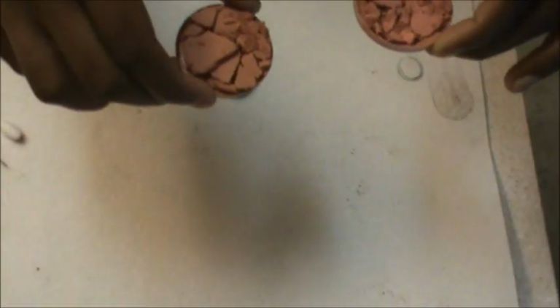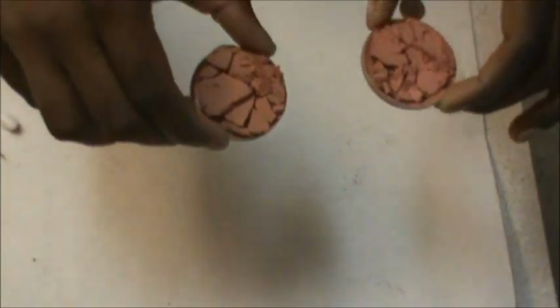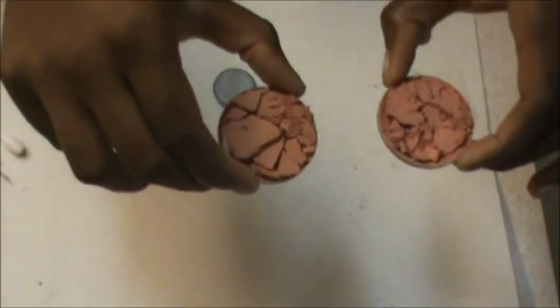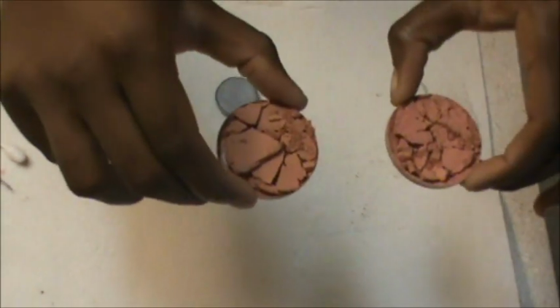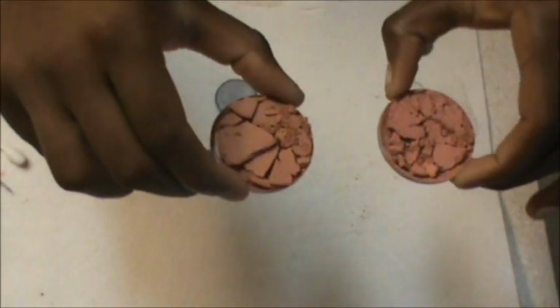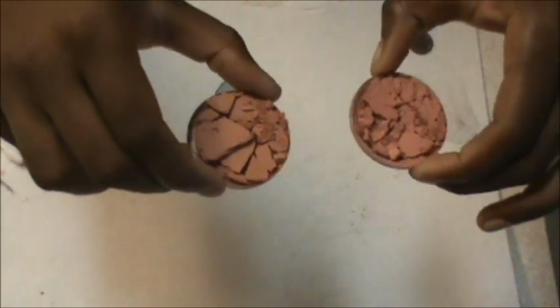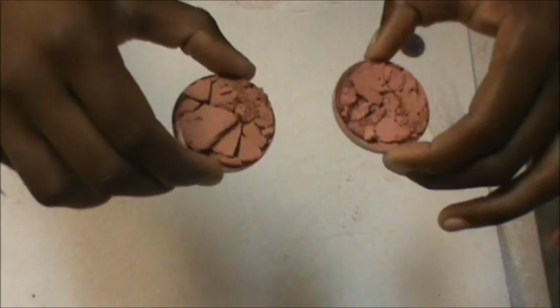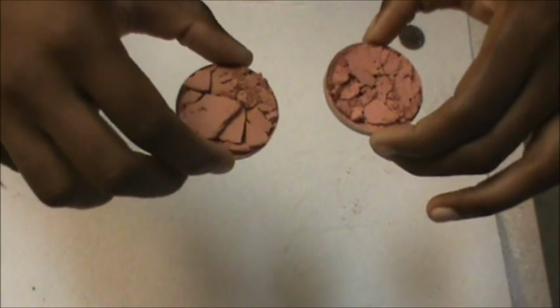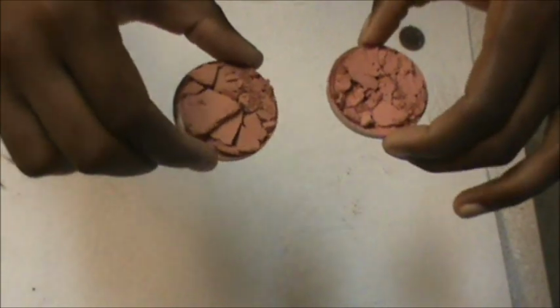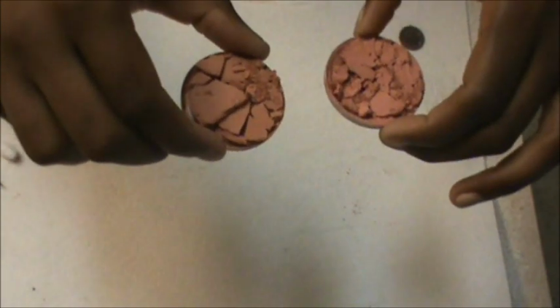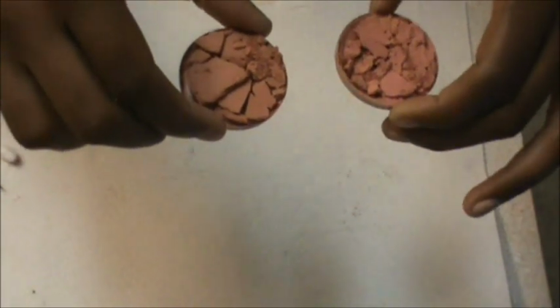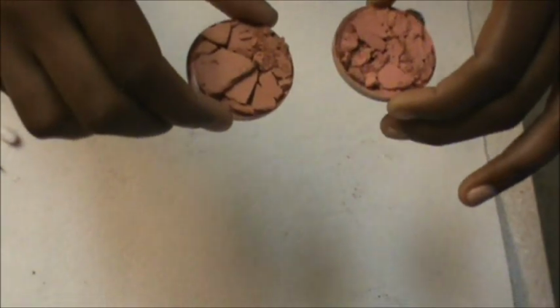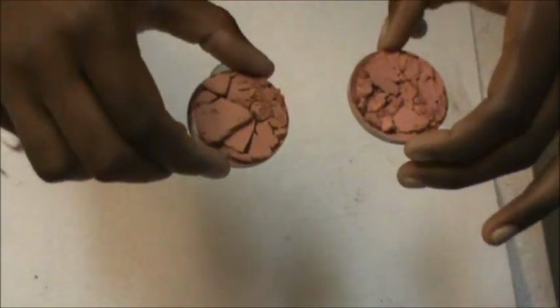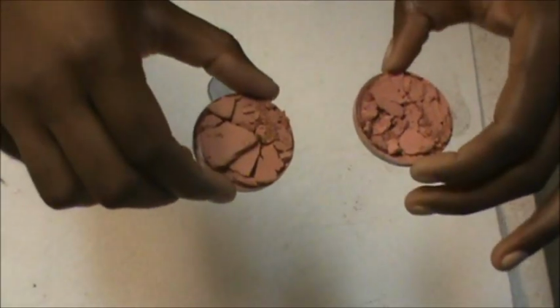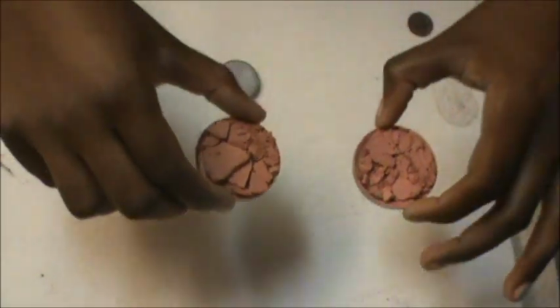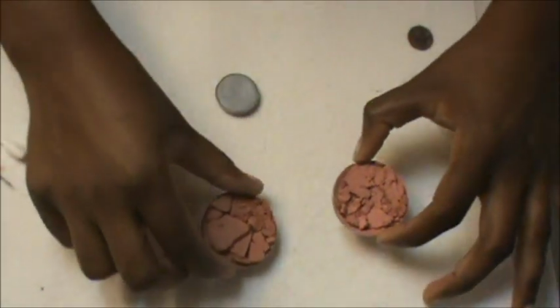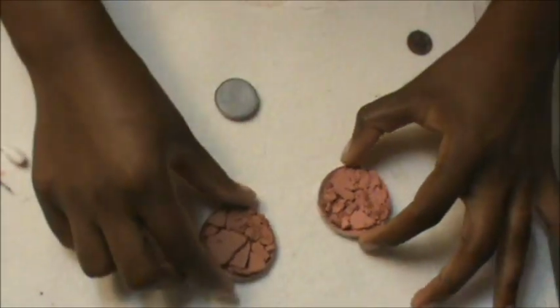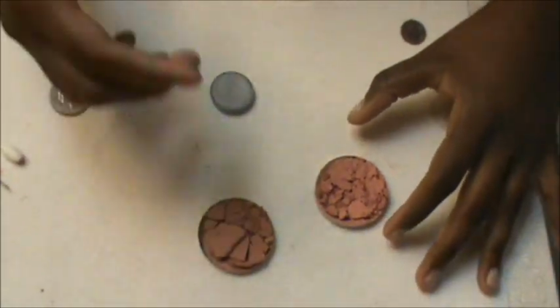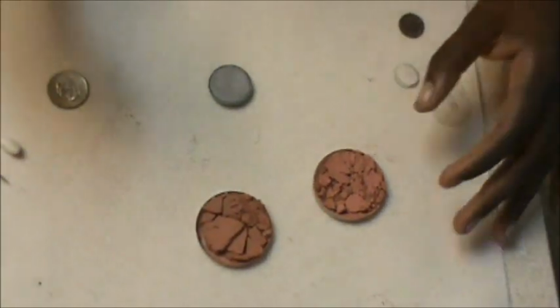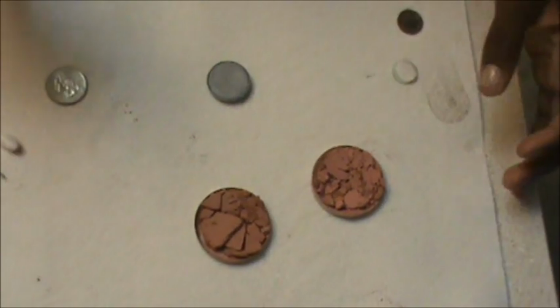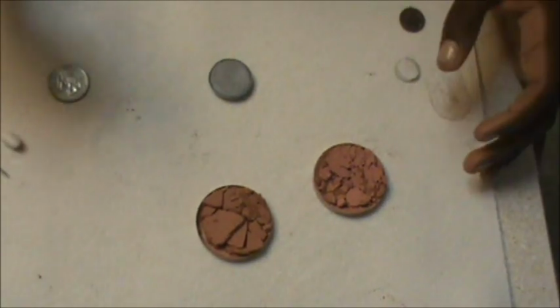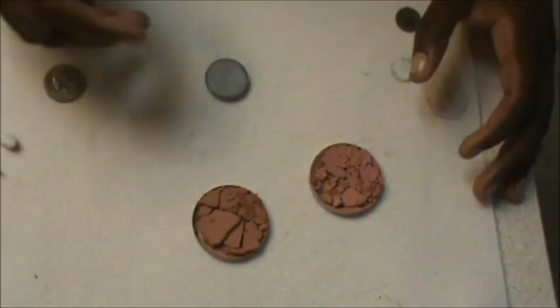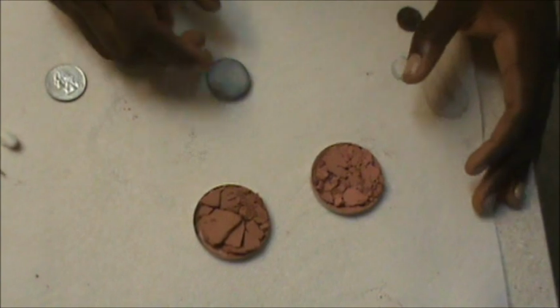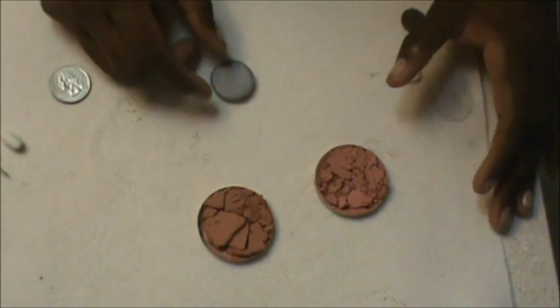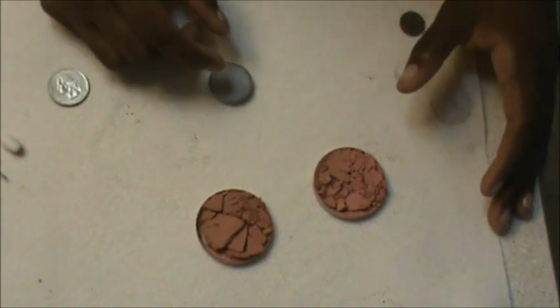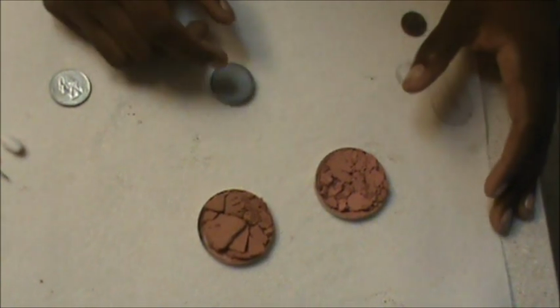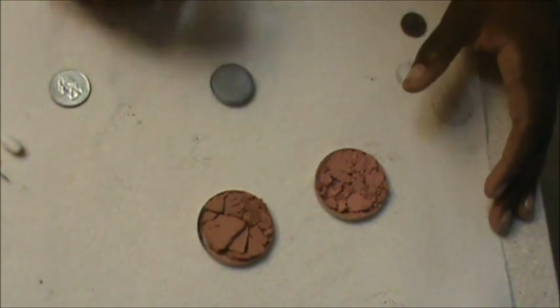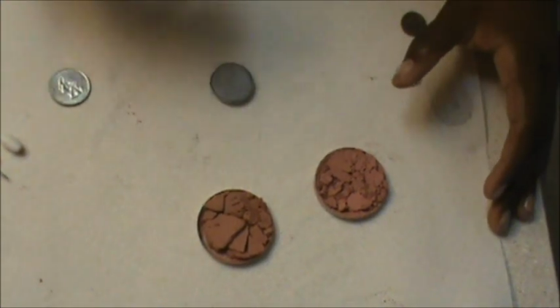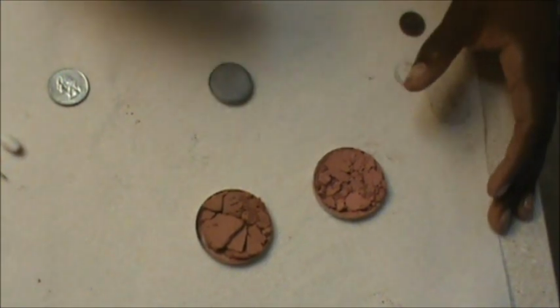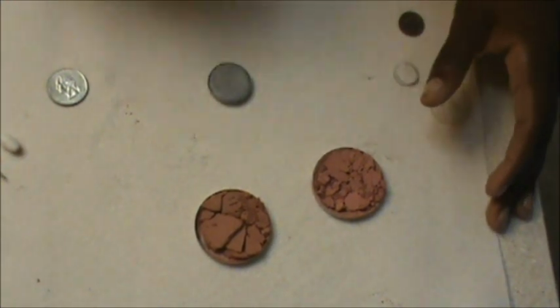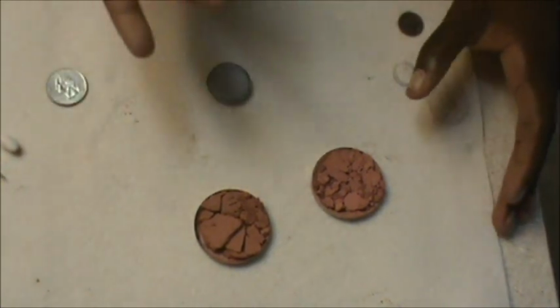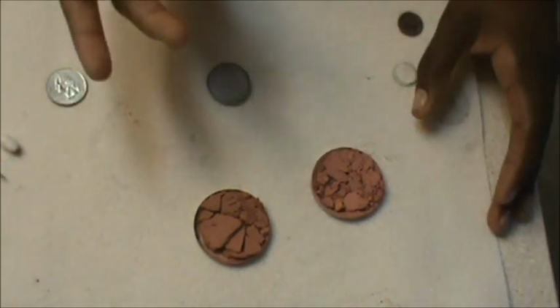The products I'm going to be demonstrating today are actually blushes. A lot of you guys have seen videos out there fixing eyeshadows, so I'm showing you the same method but applied to a different product.